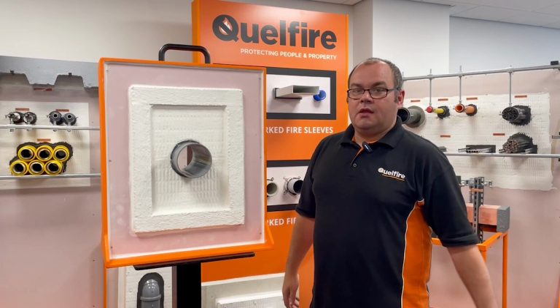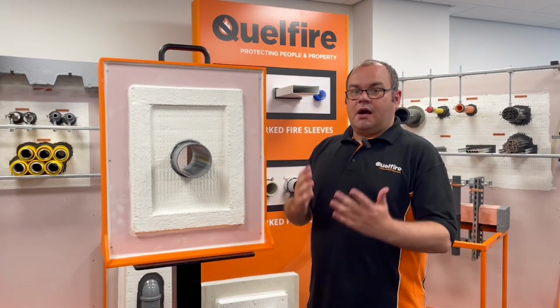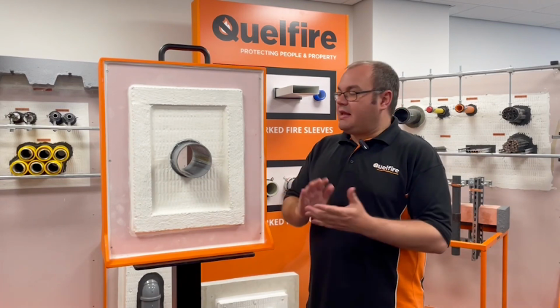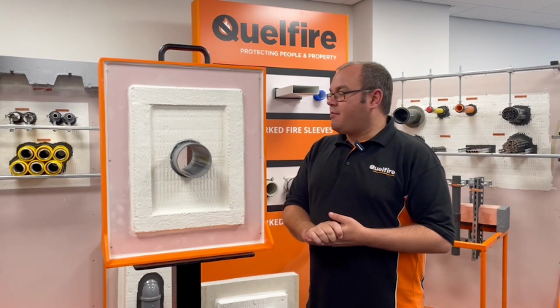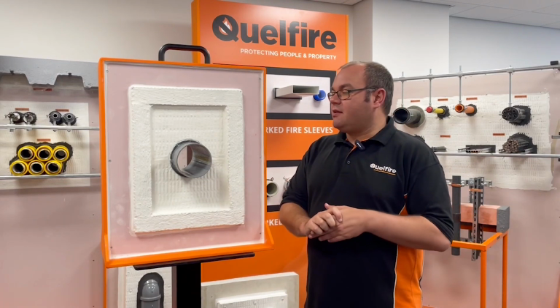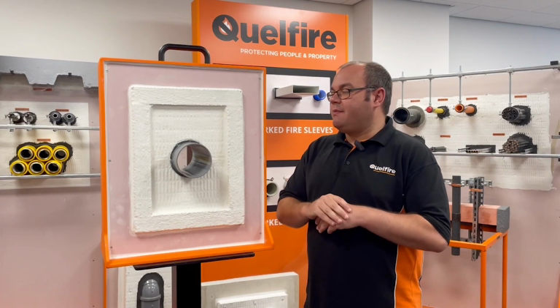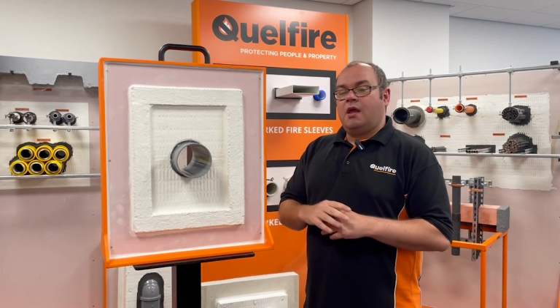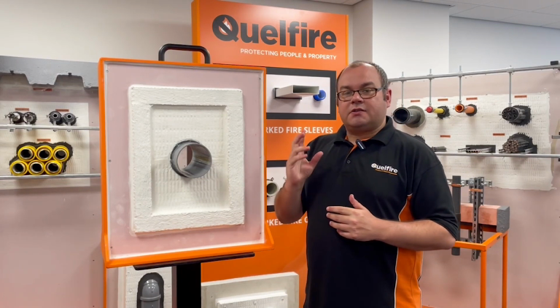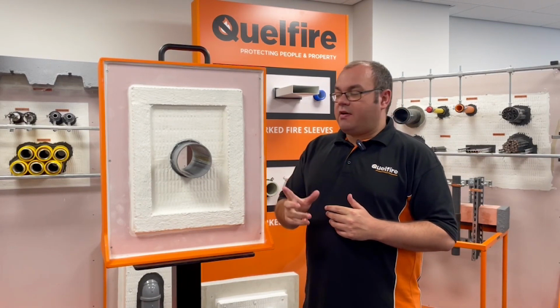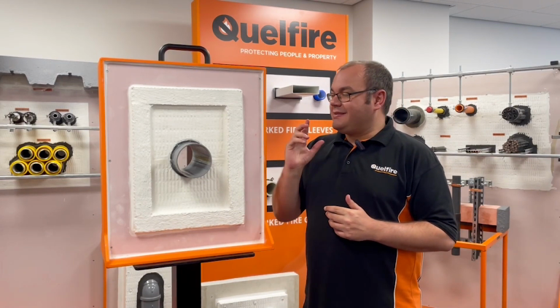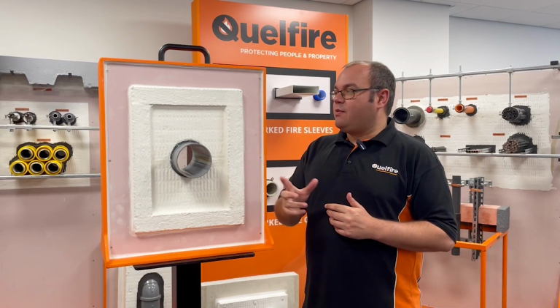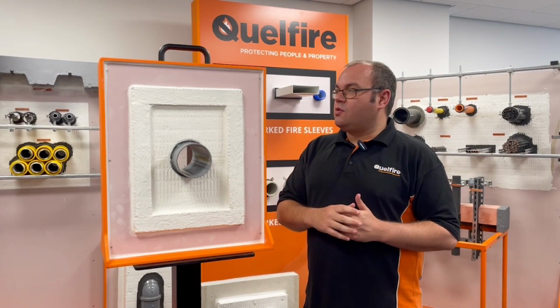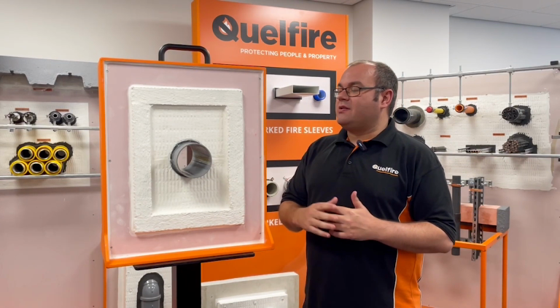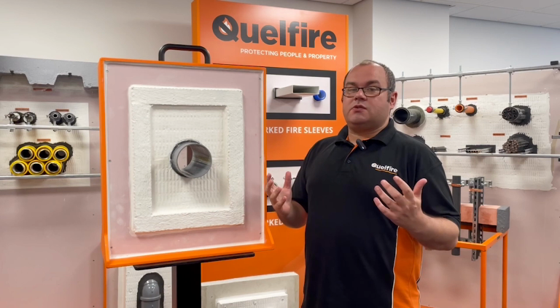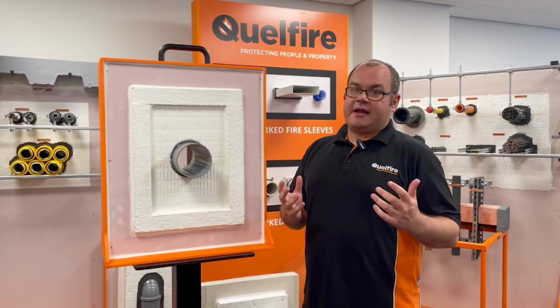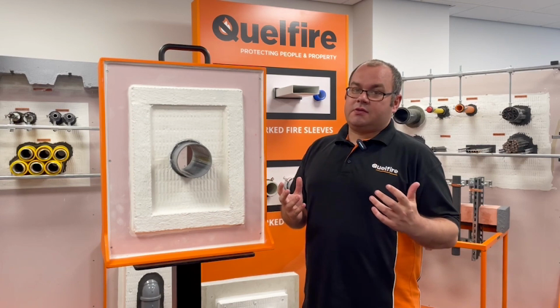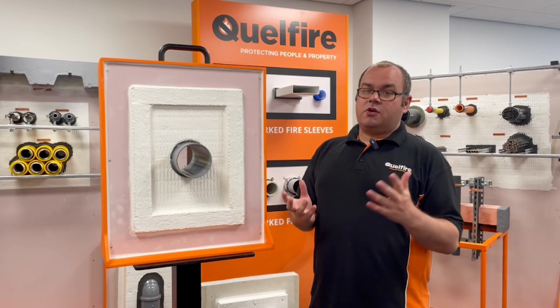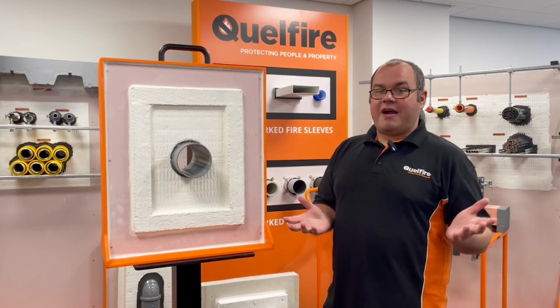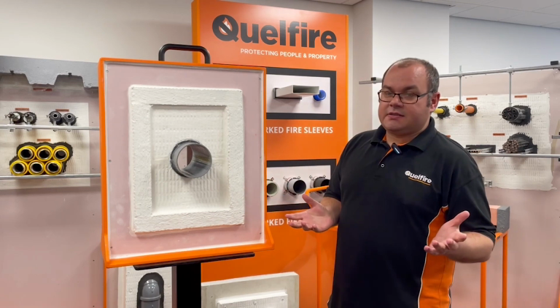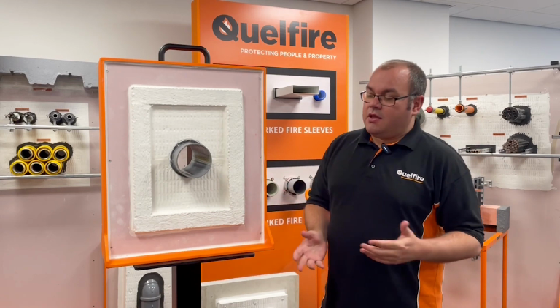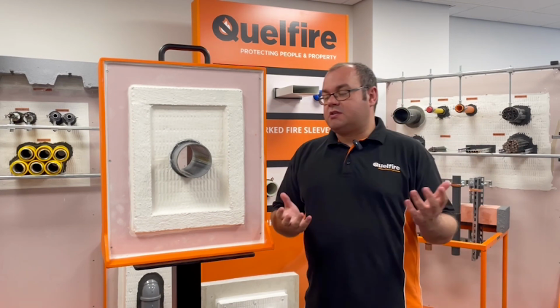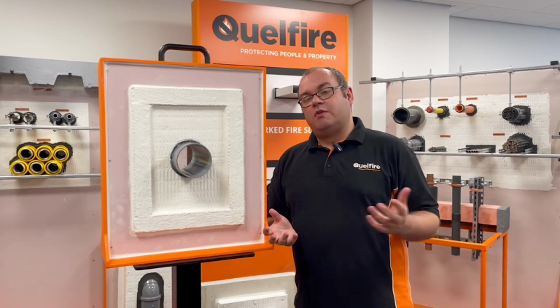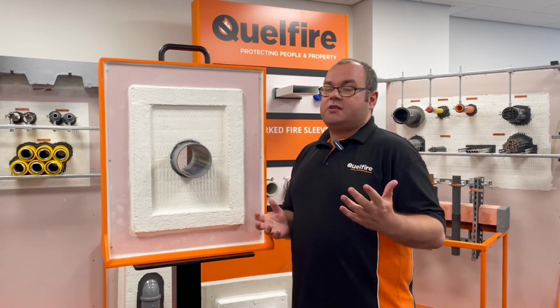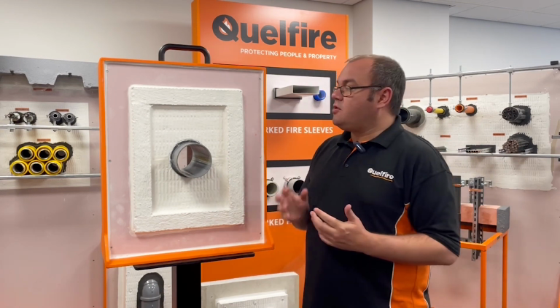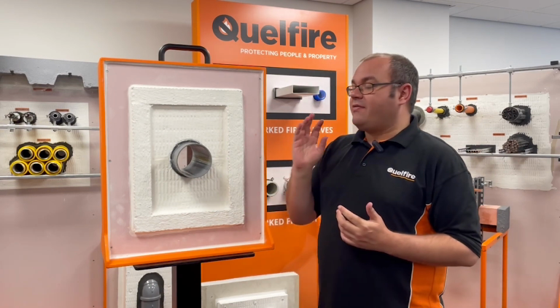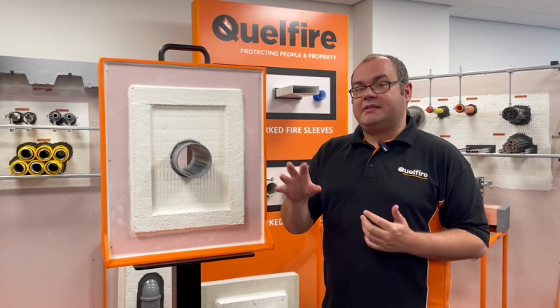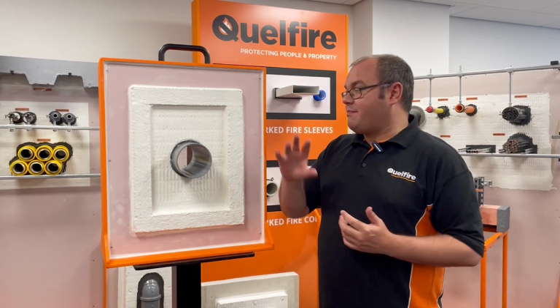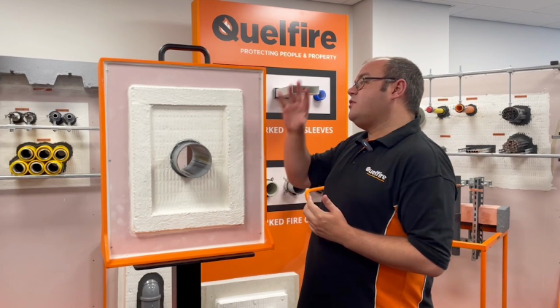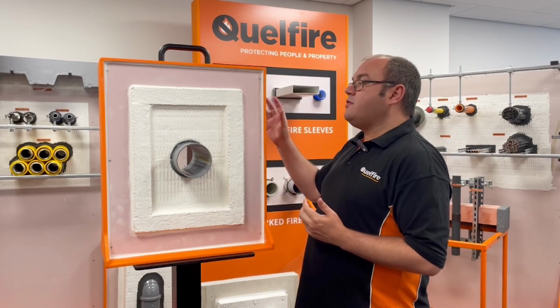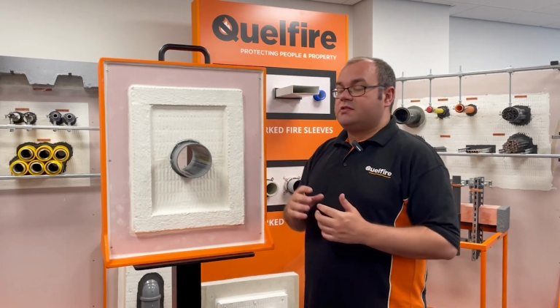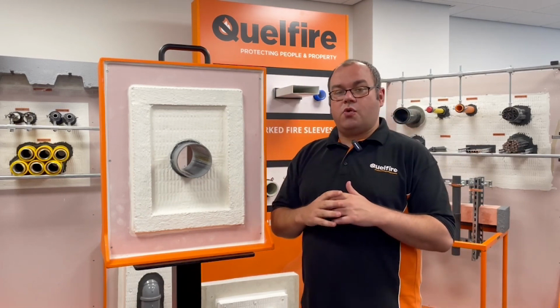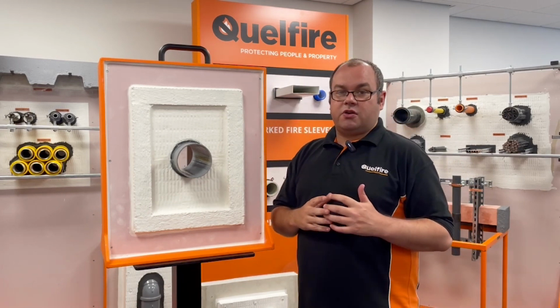Hi, my name is Alec, I'm a member of the technical team at Quell Fire and today we're going to be talking about single side access. Although it's not good practice, there are times when the fire stopper is not going to have the ability to get to both sides of the supporting construction.